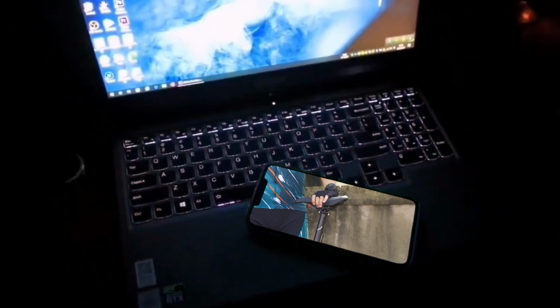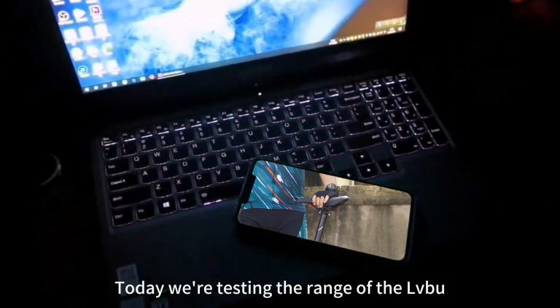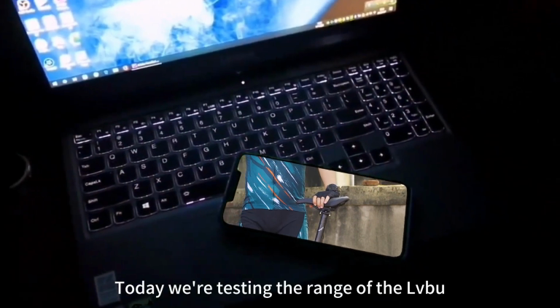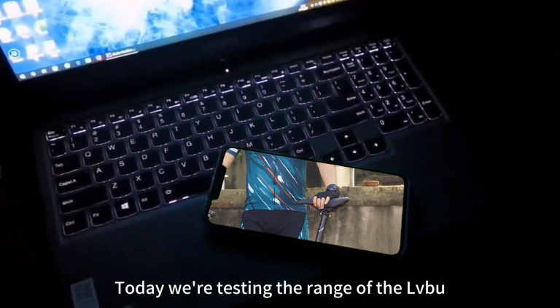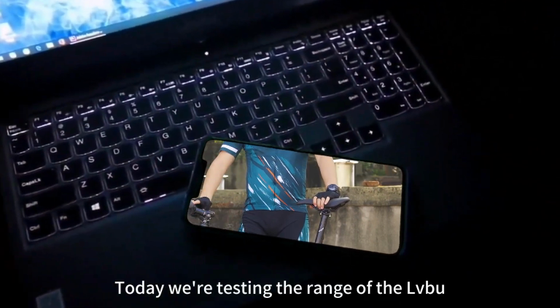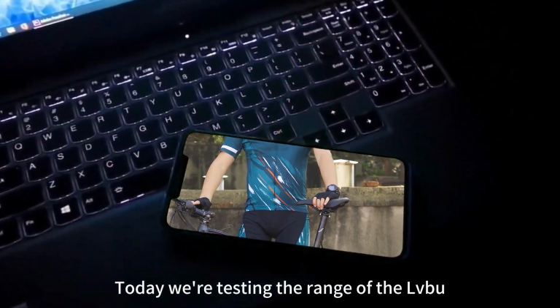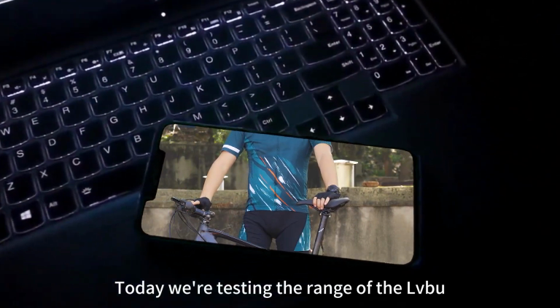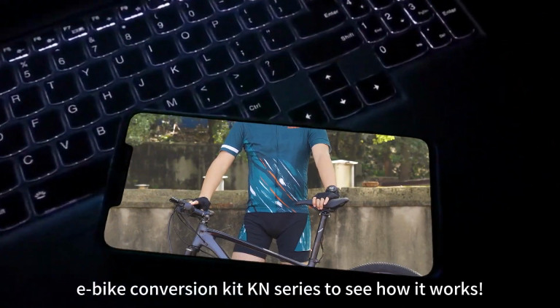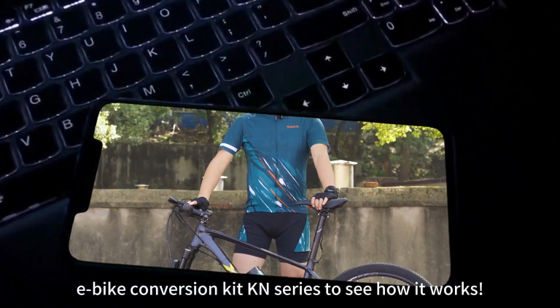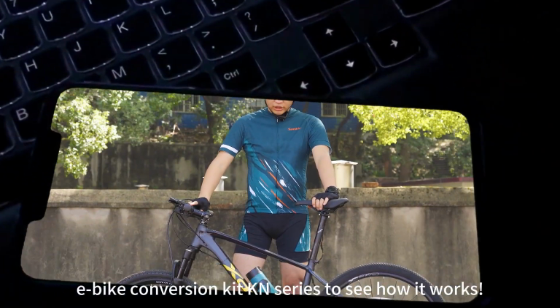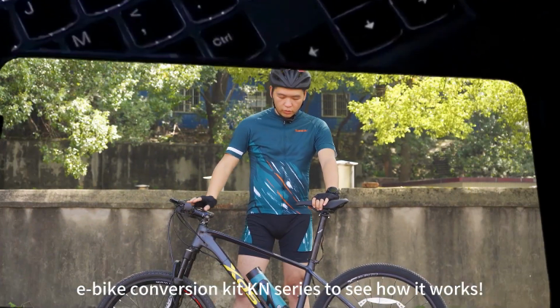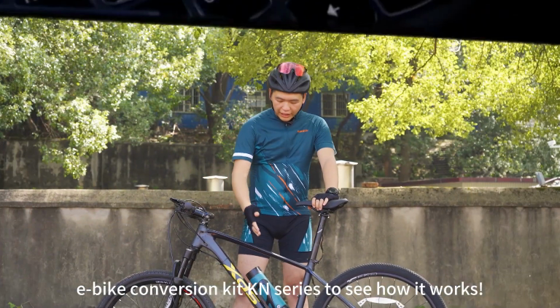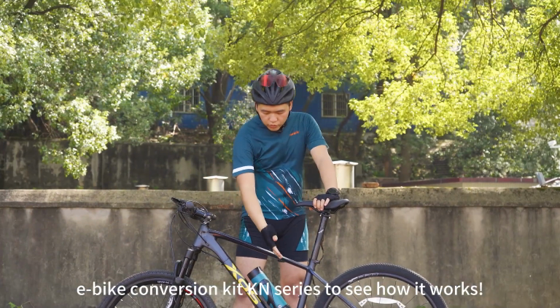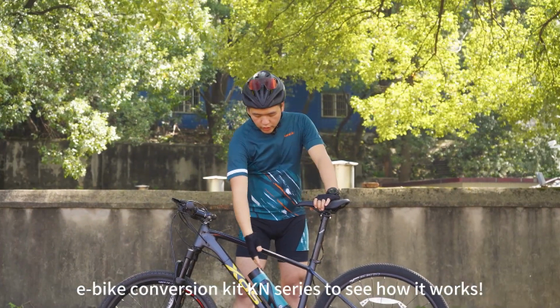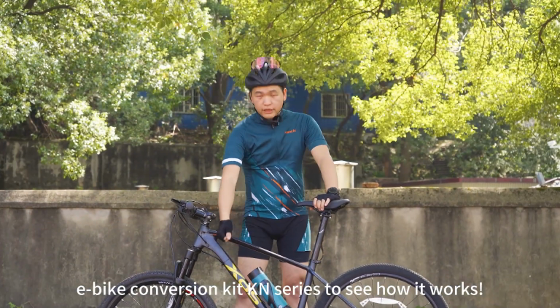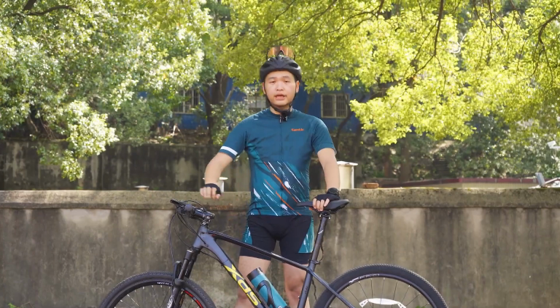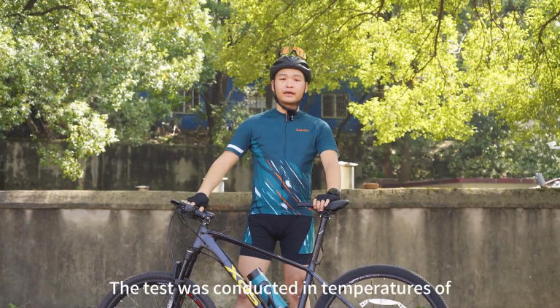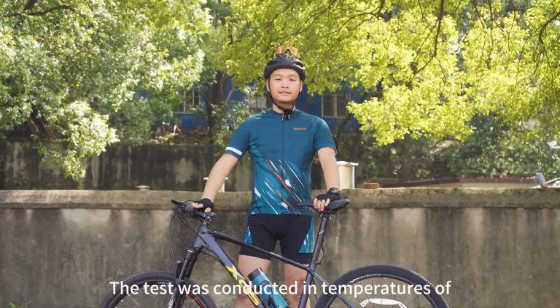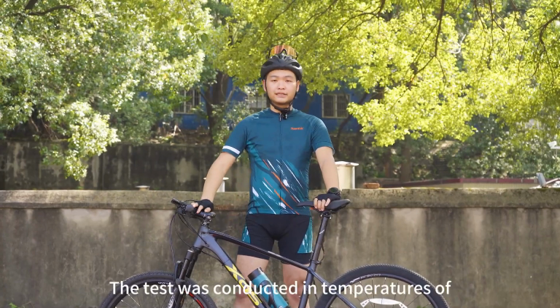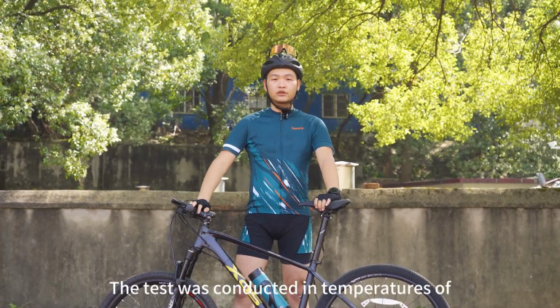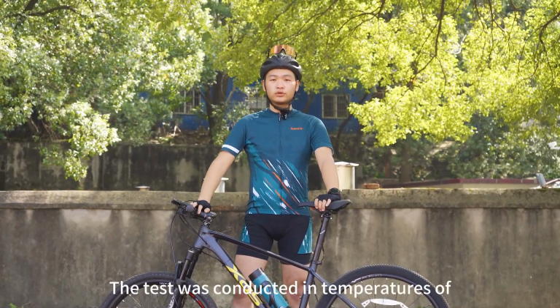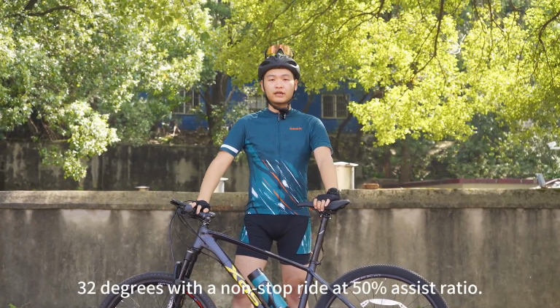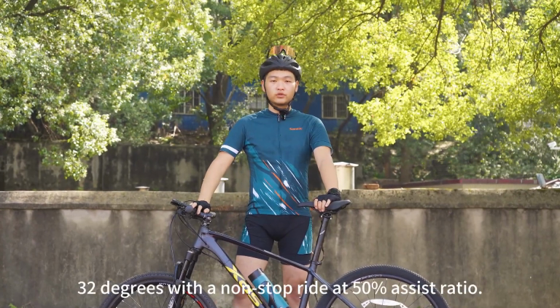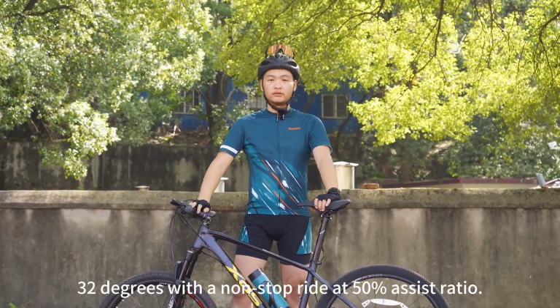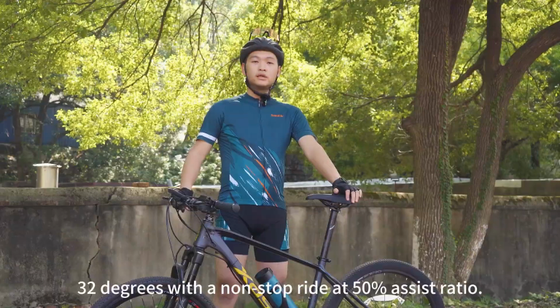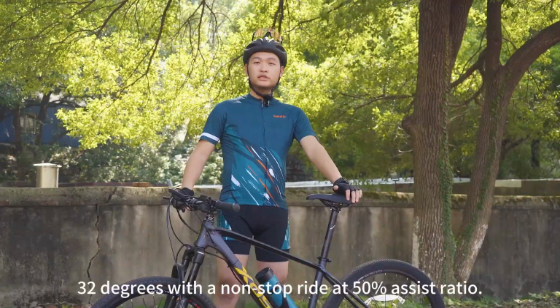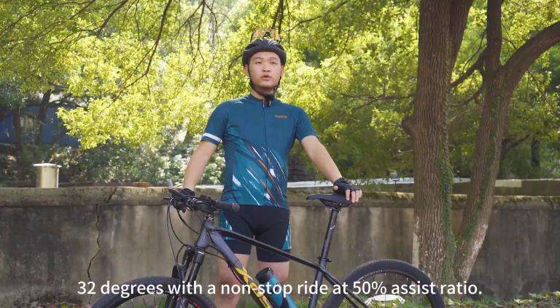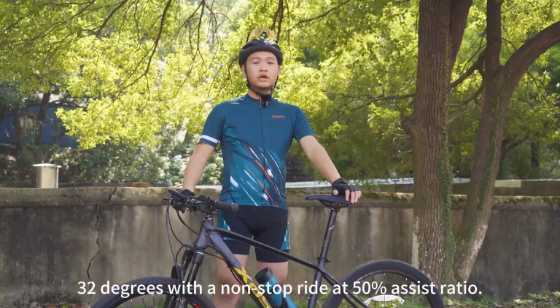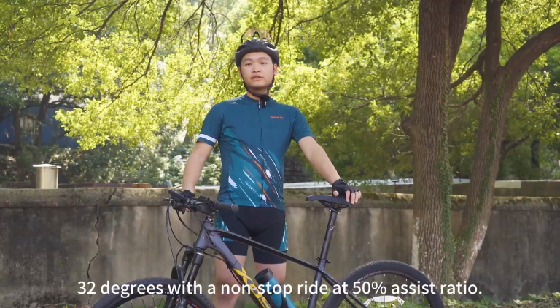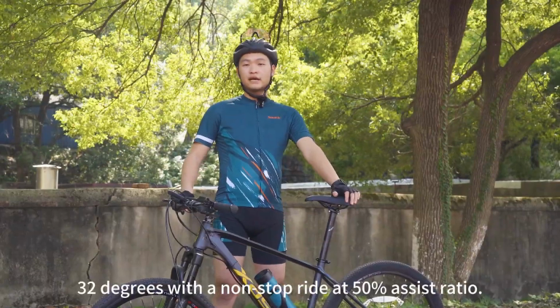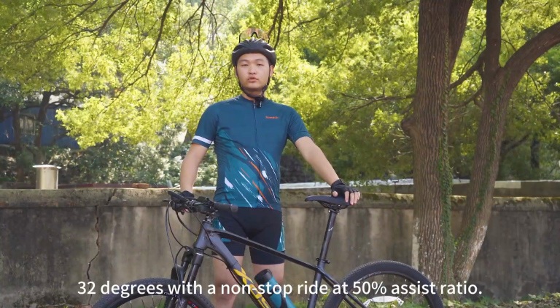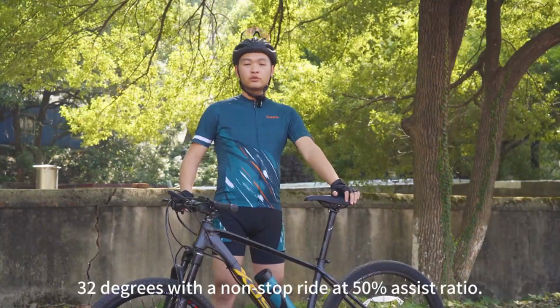Today we're testing the assist range of the Lbu e-bike conversion kit not series to see how it works. The test was conducted in temperatures of 32 degrees with a non-stop ride at 50% assist ratio.